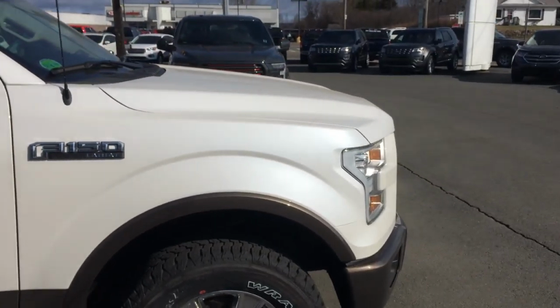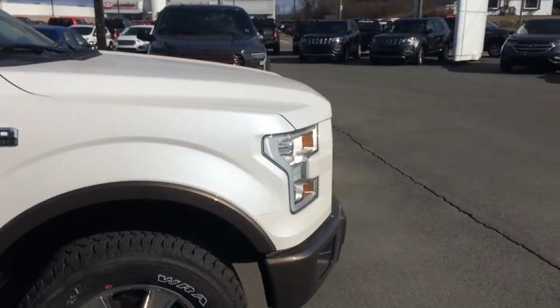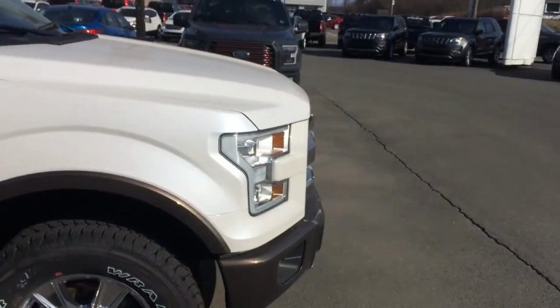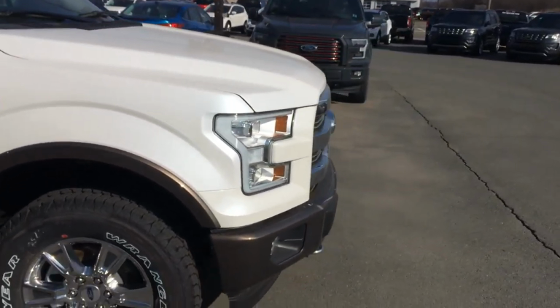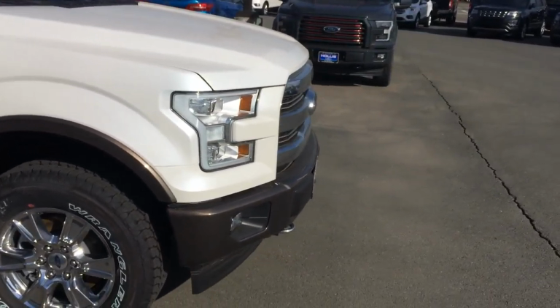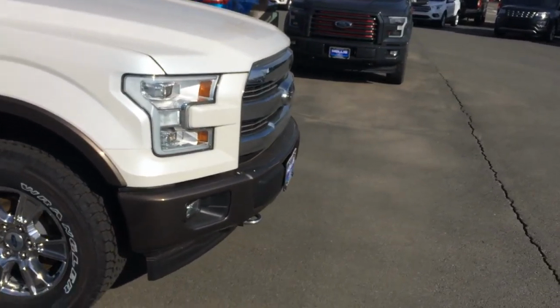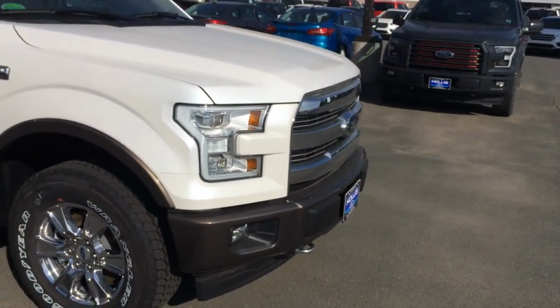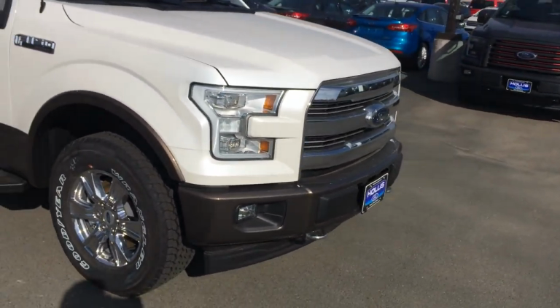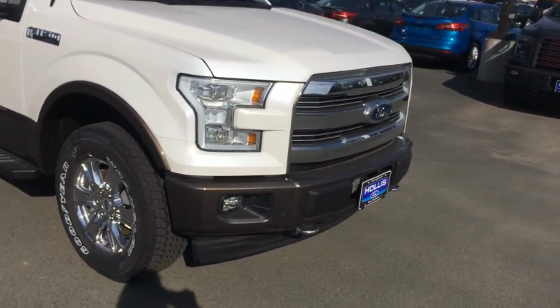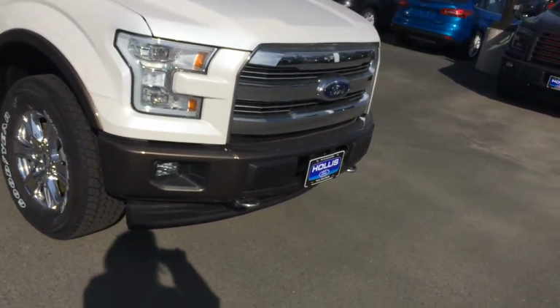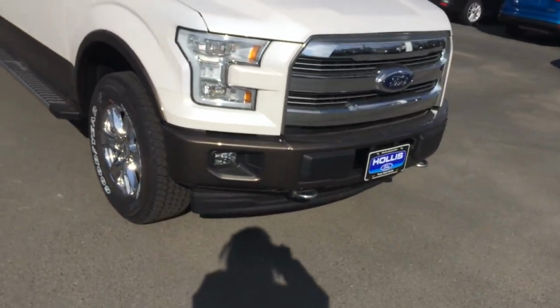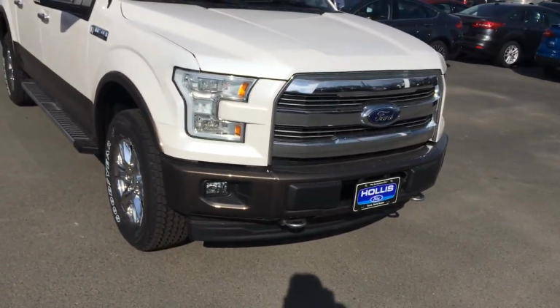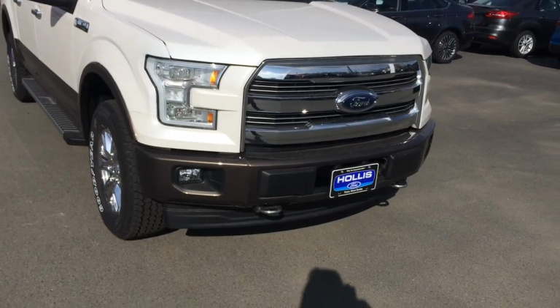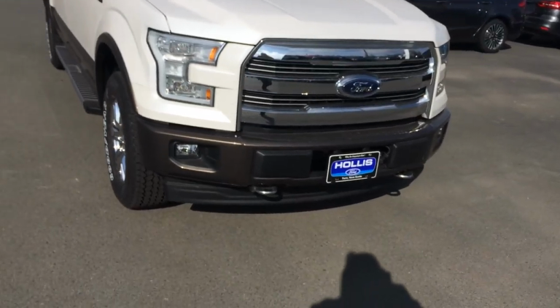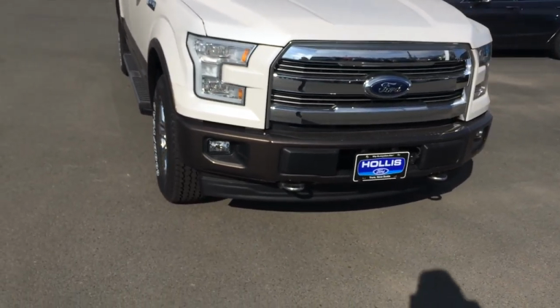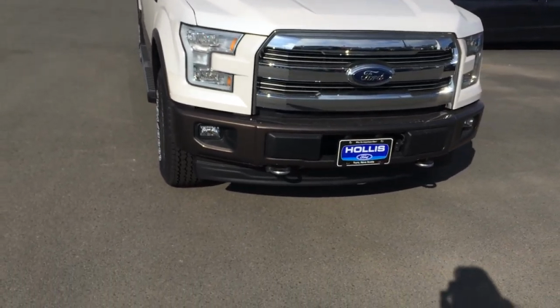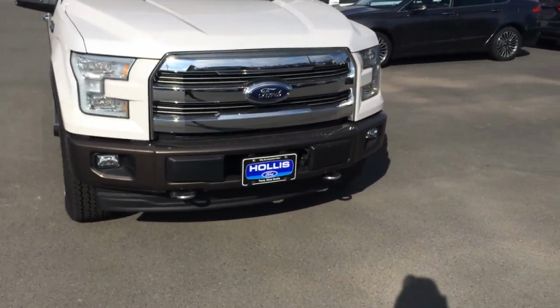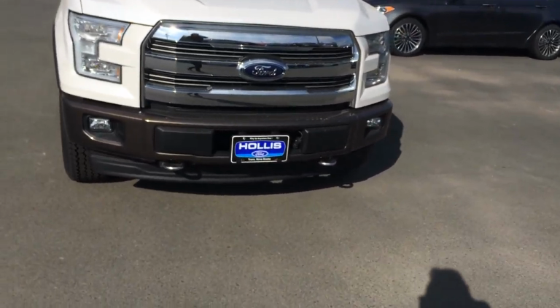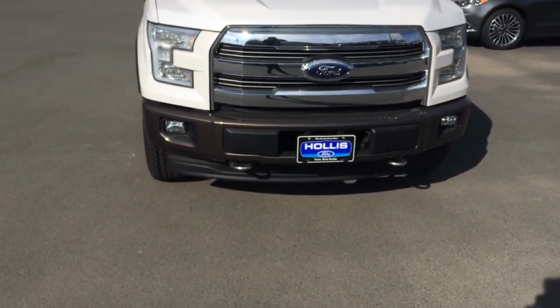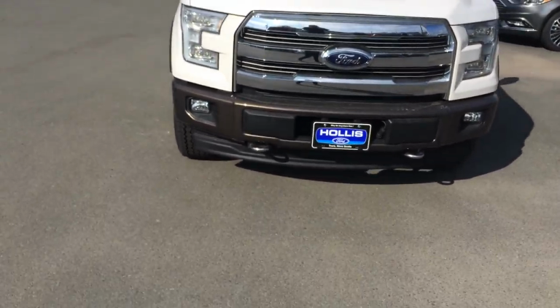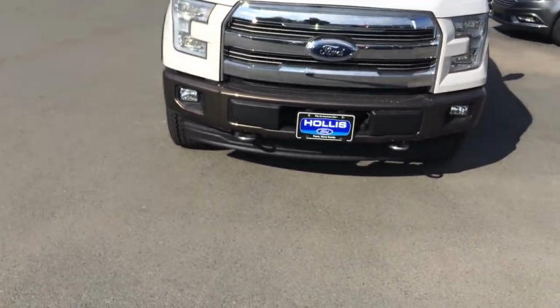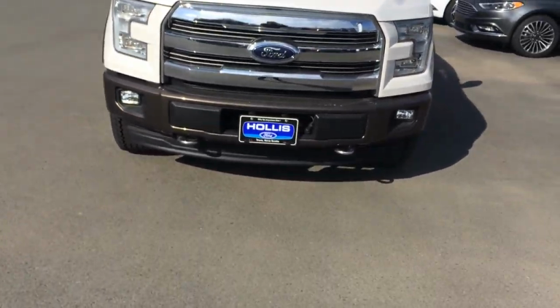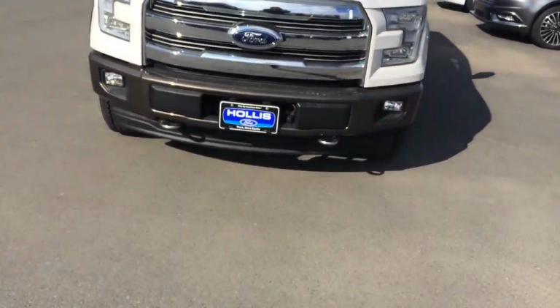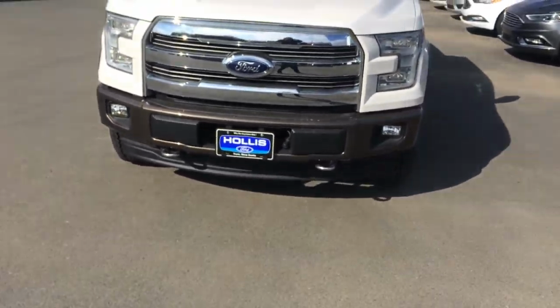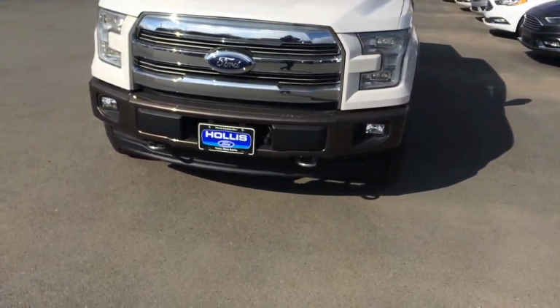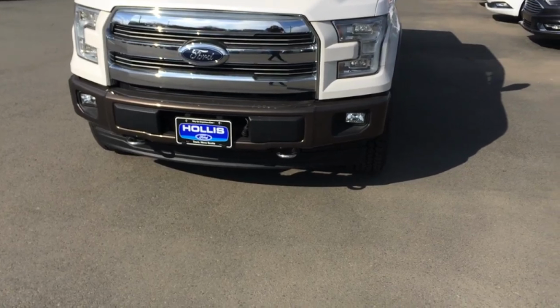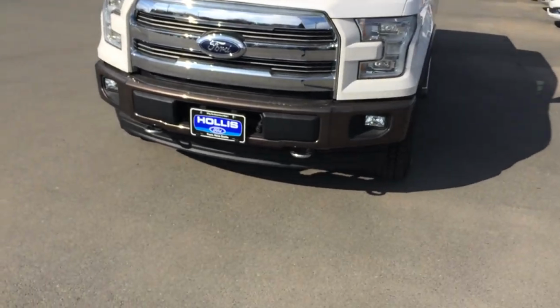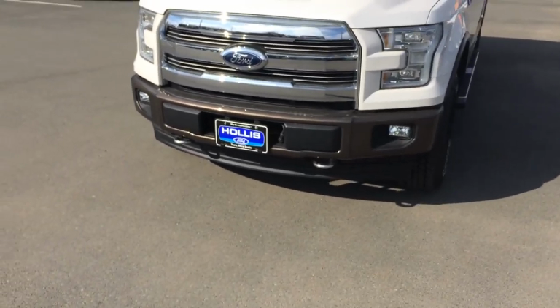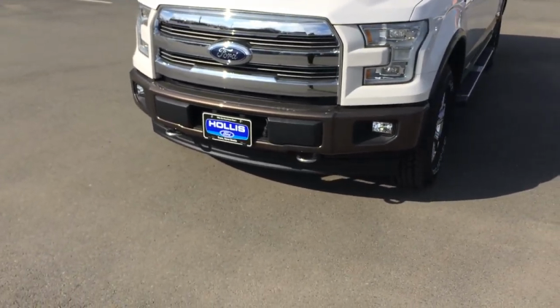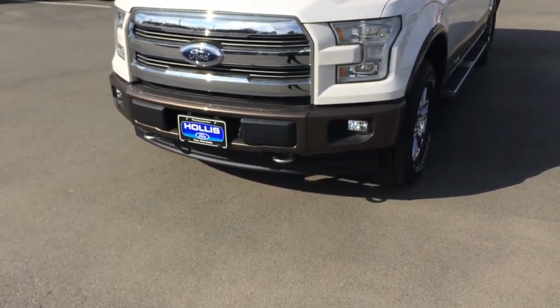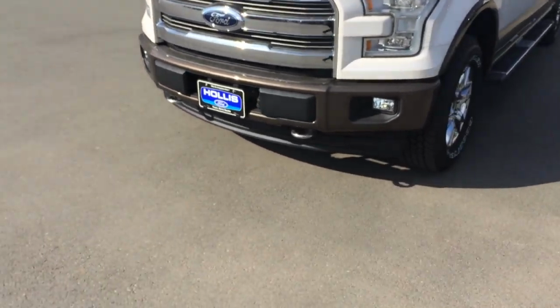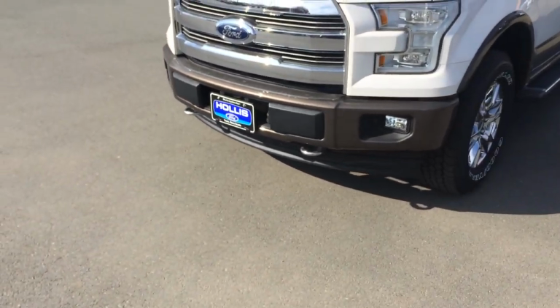Just coming around the front, you can see the new design on the F-150 for the 2017 model with the fog lights. Nice HID lights in there.